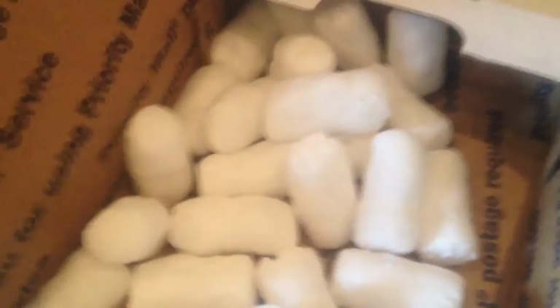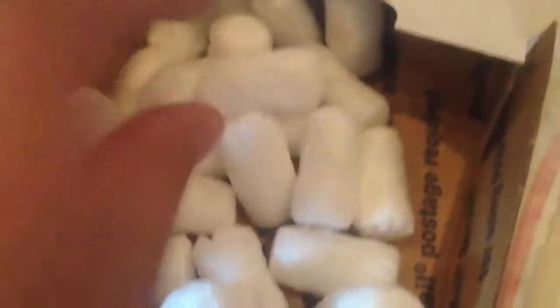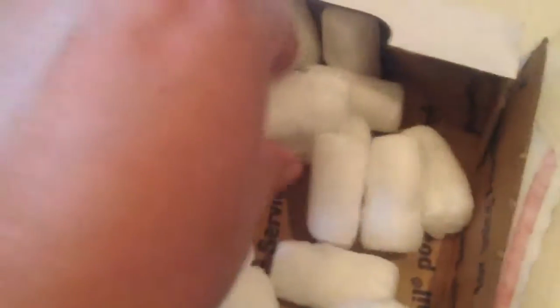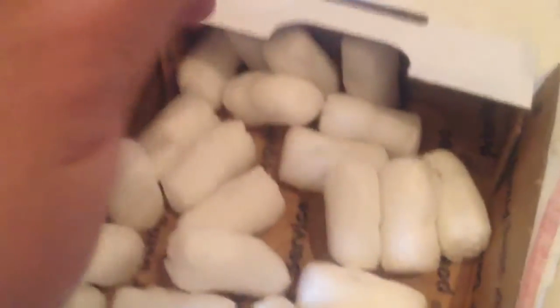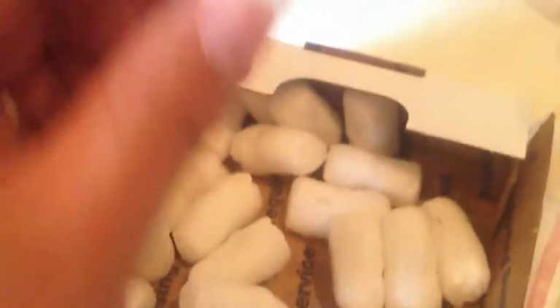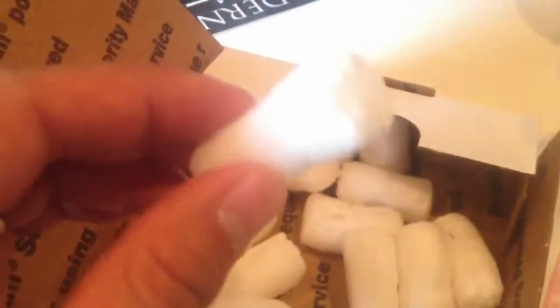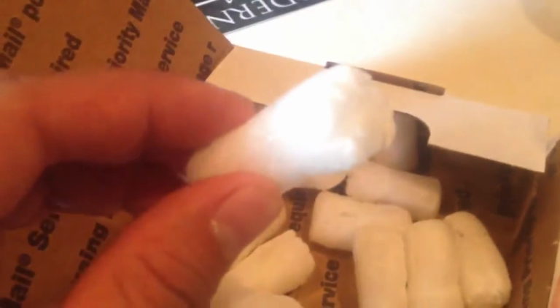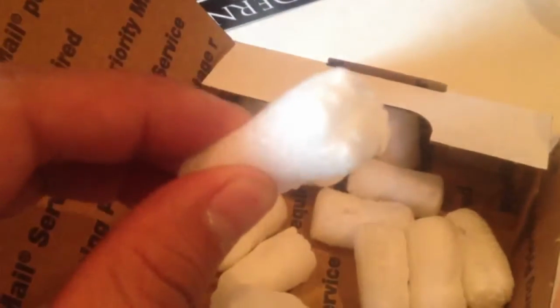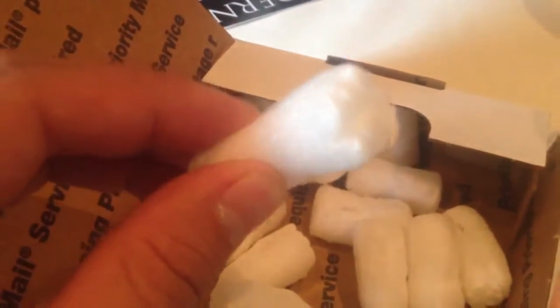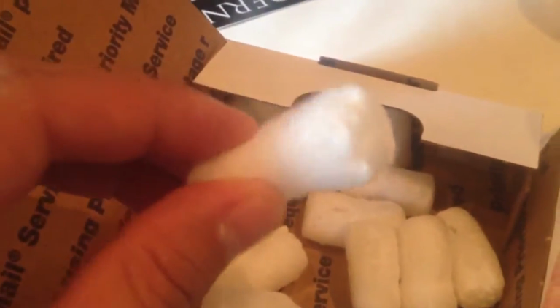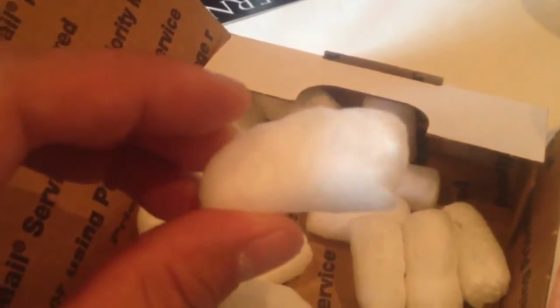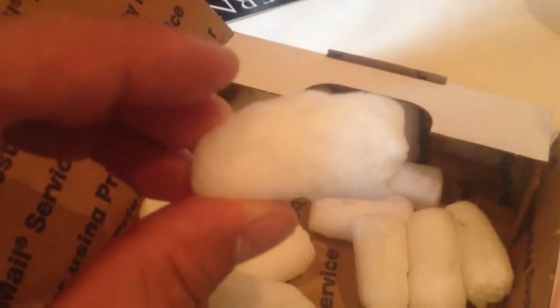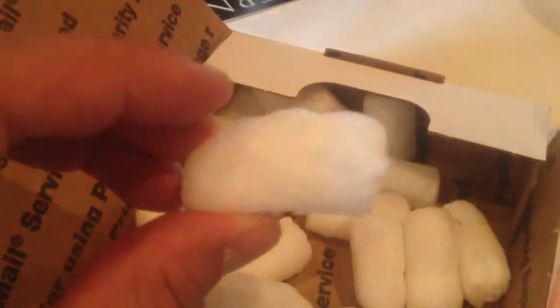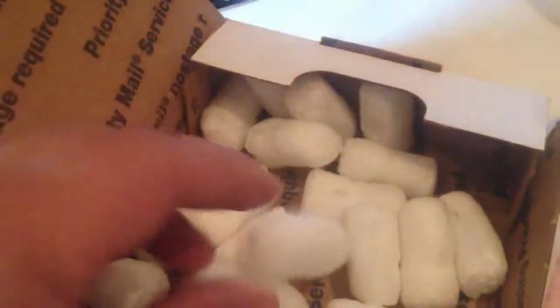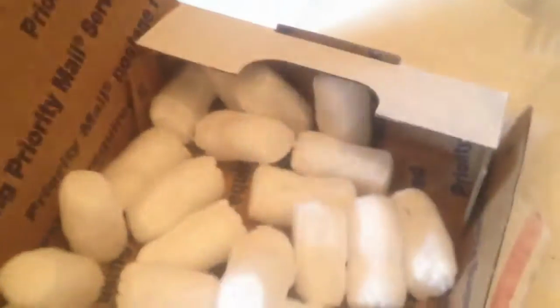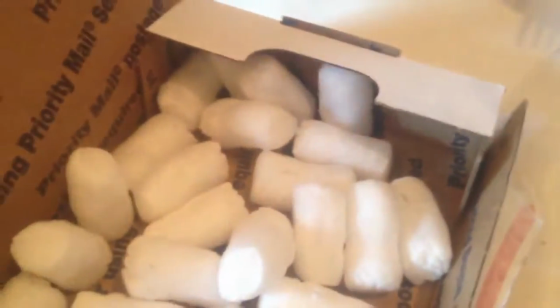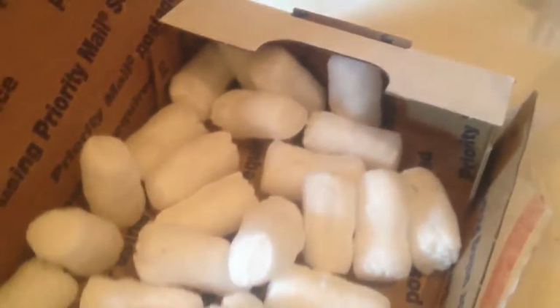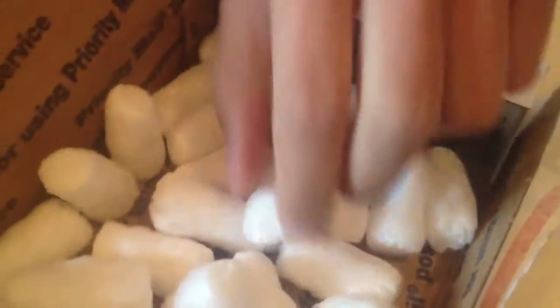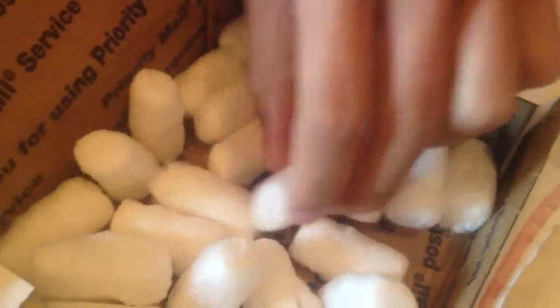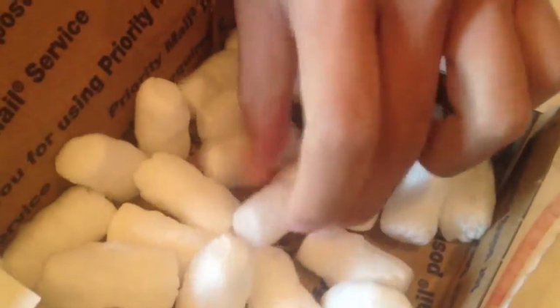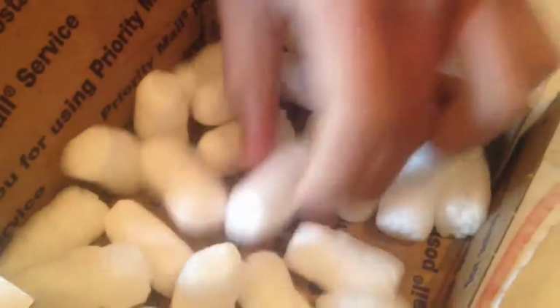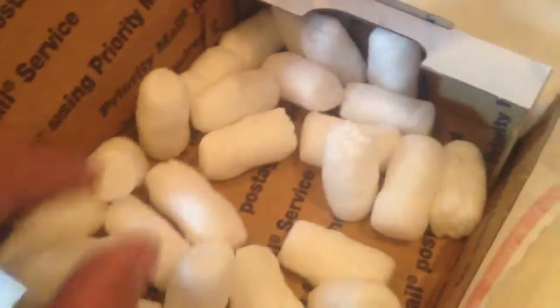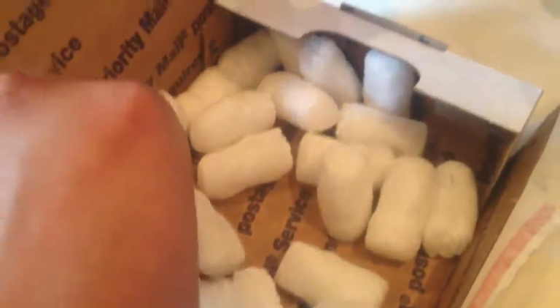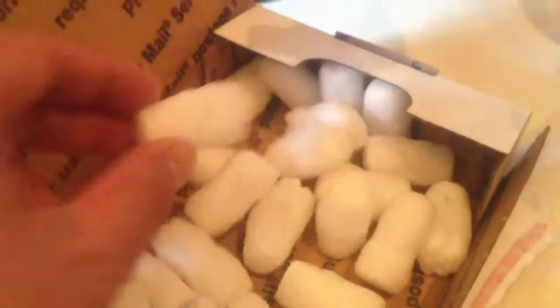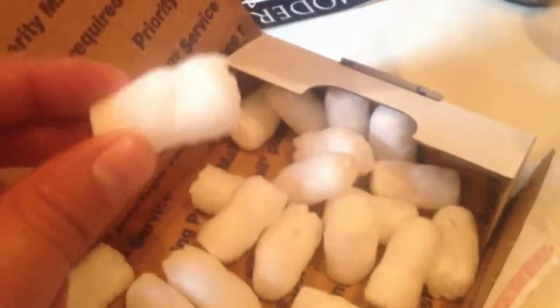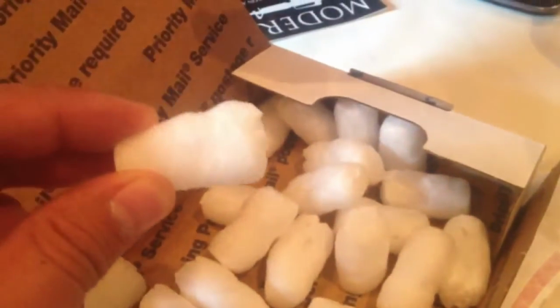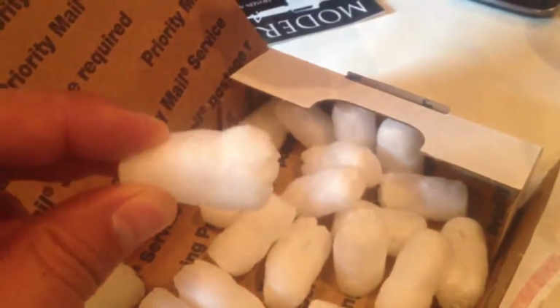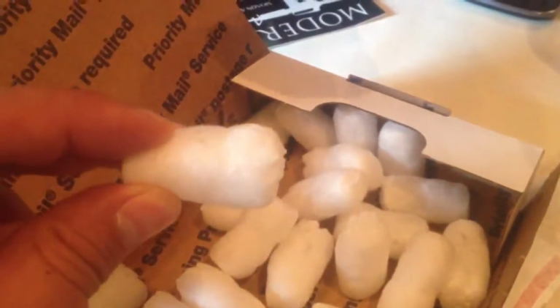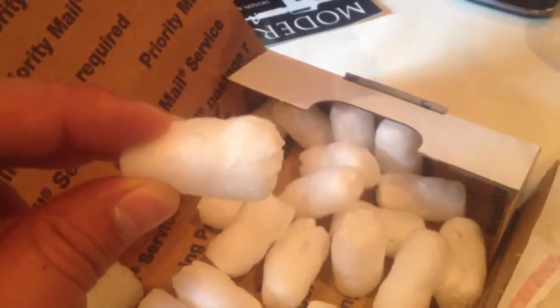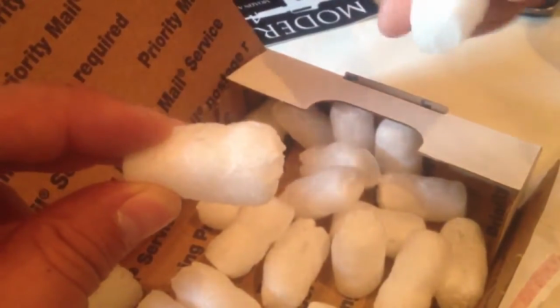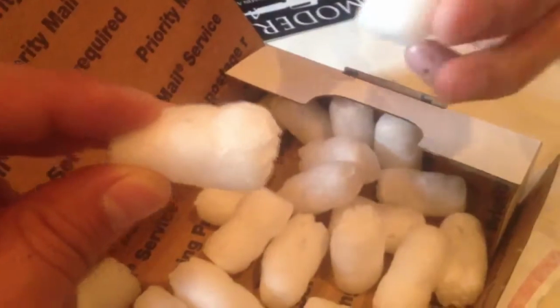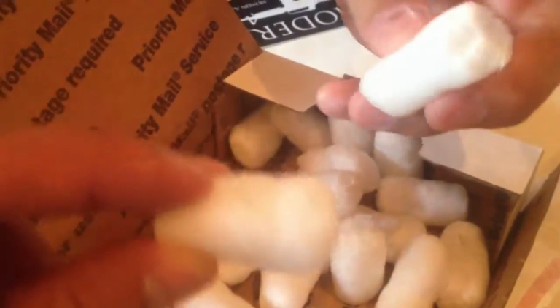So what's this made of, Joe? I think it's cornstarch or some type of biodegradable material. It's like a Cheeto or something, but this is packaging foam.